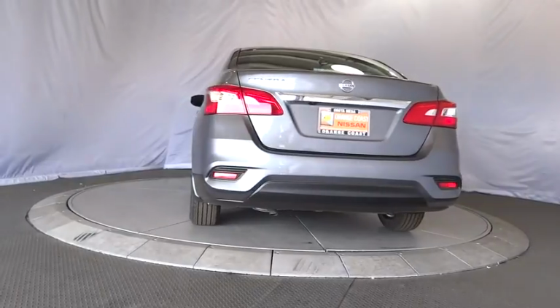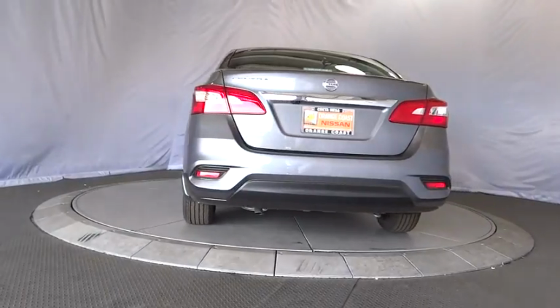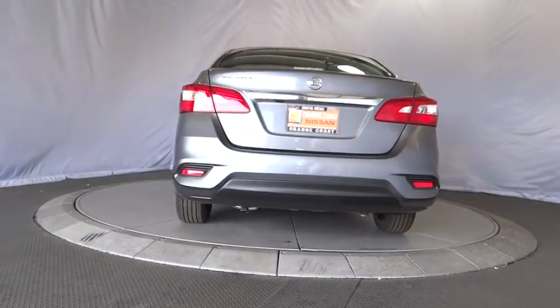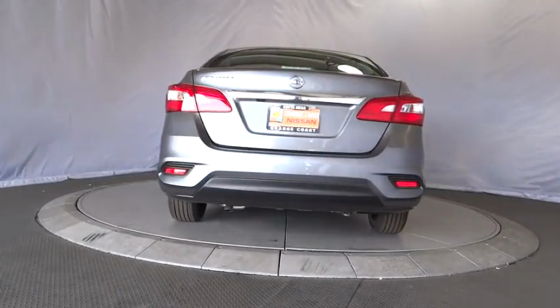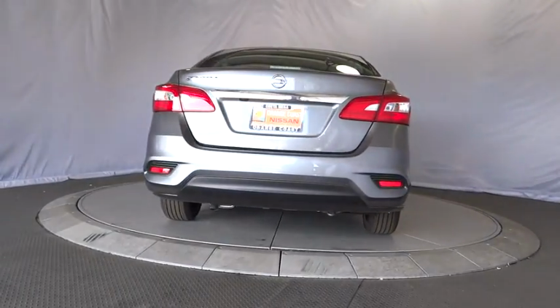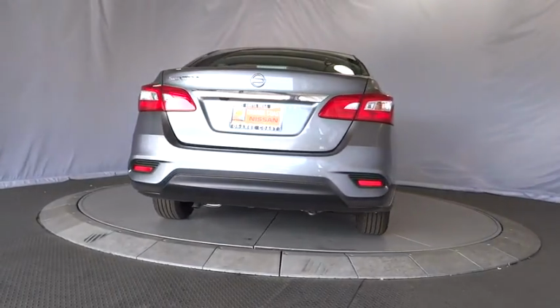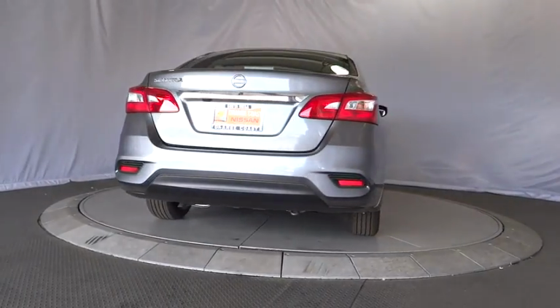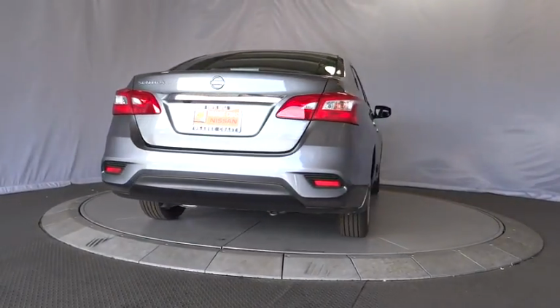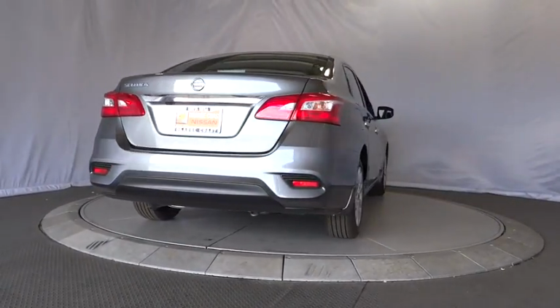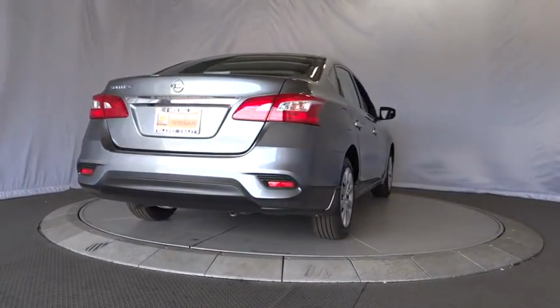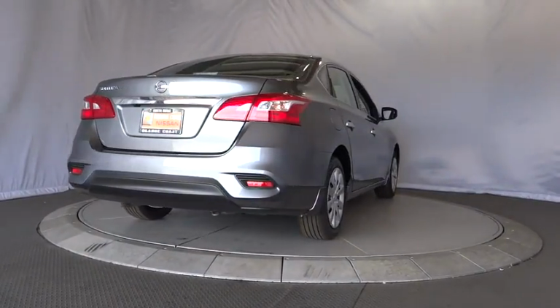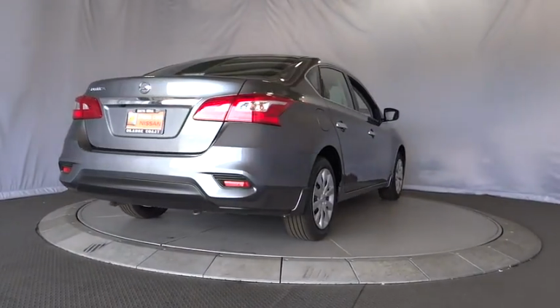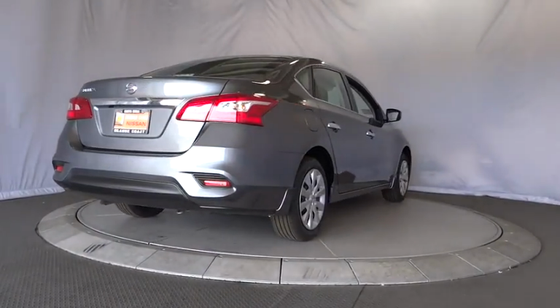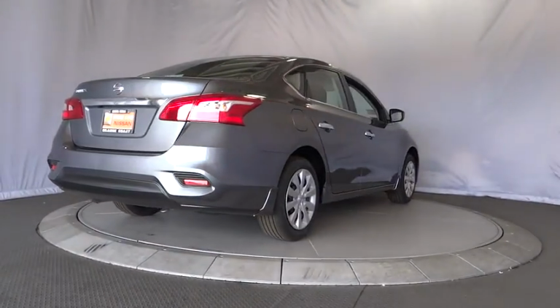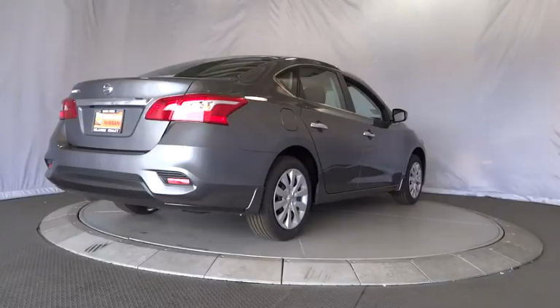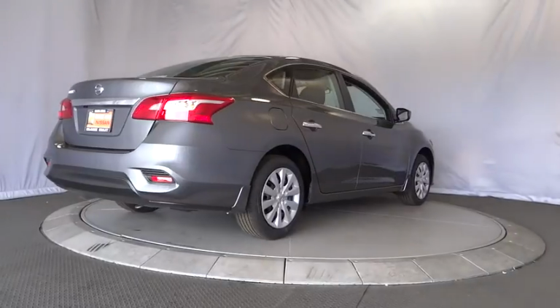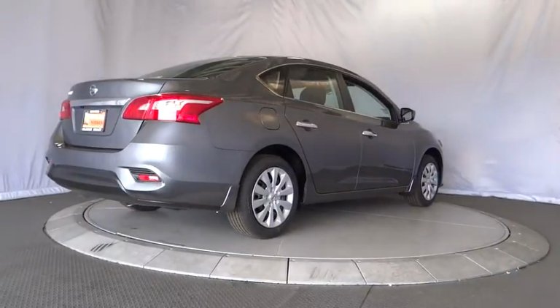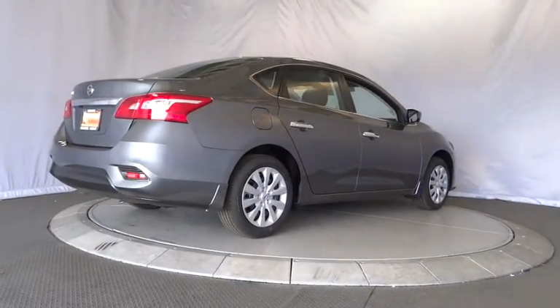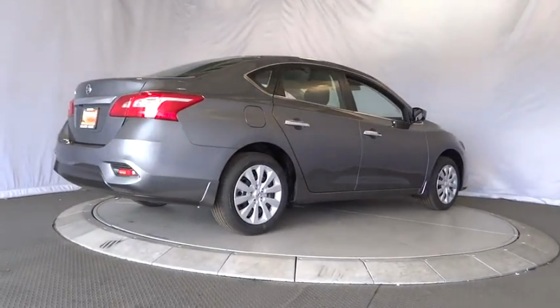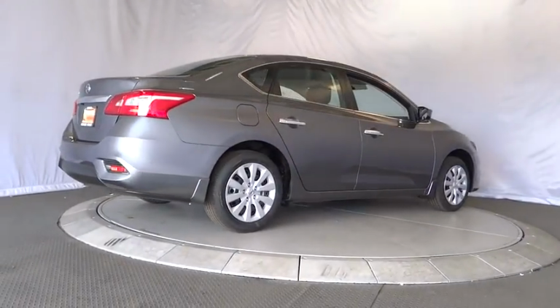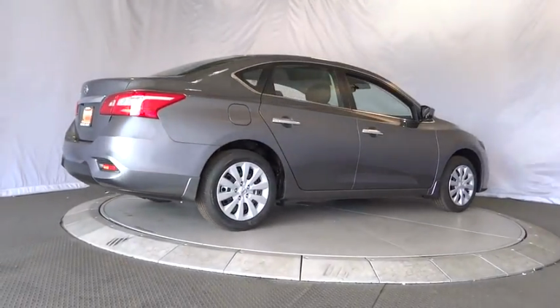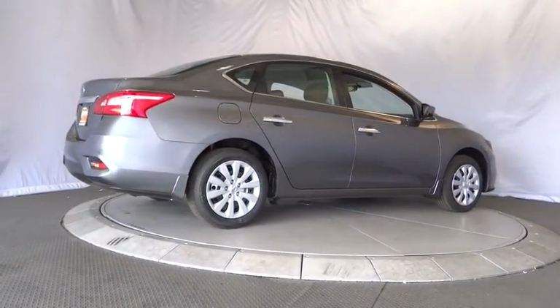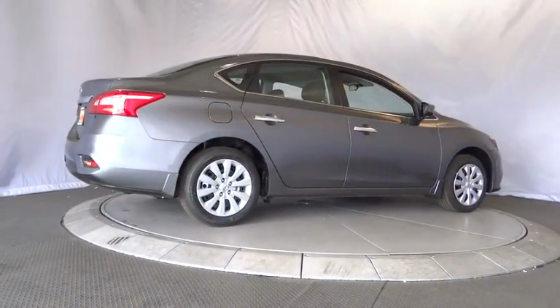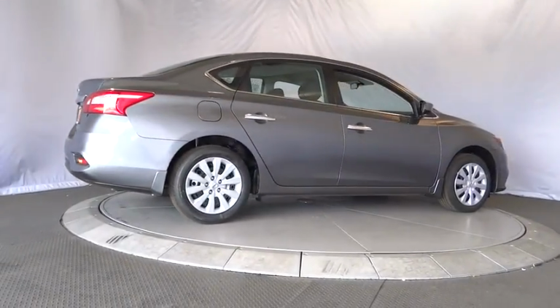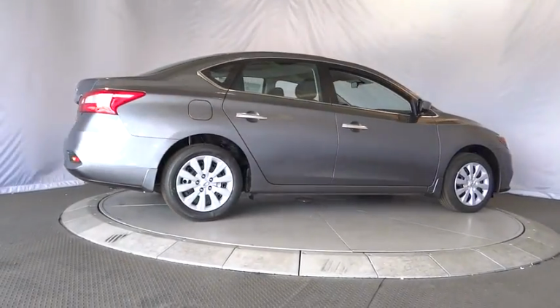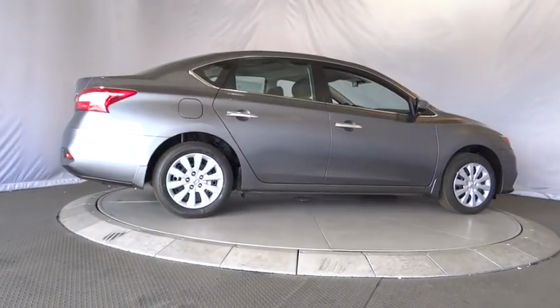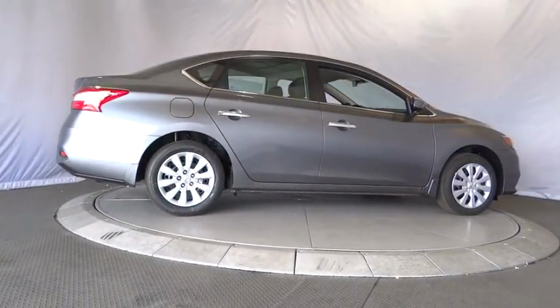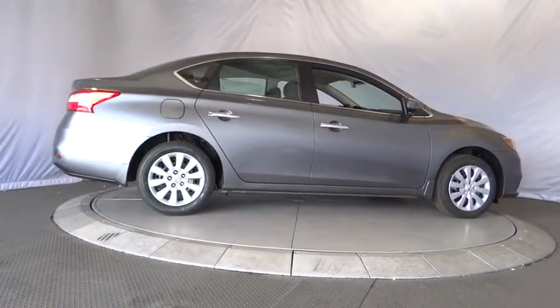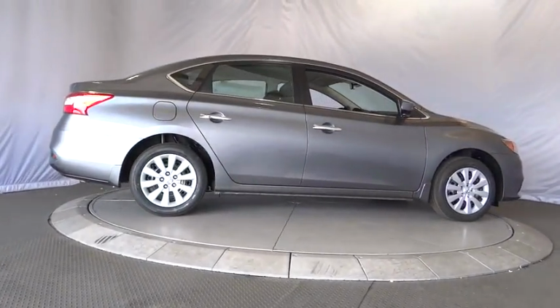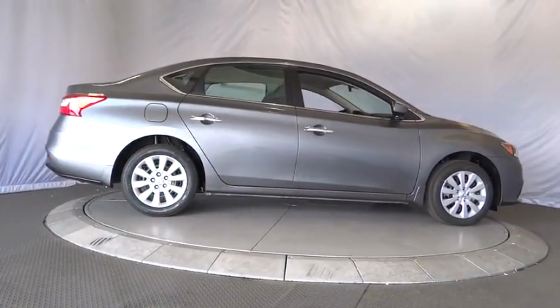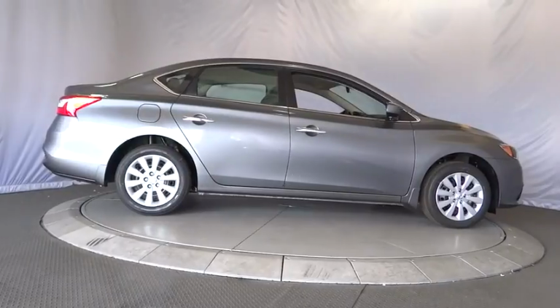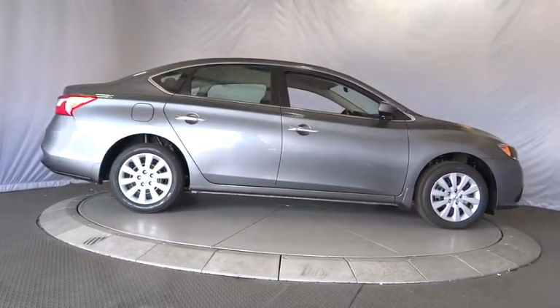Cruise control, front wheel drive, rear defrost, AM FM stereo radio, MP3 player, bucket seats, CD player, trip computer, power windows, passenger airbag.